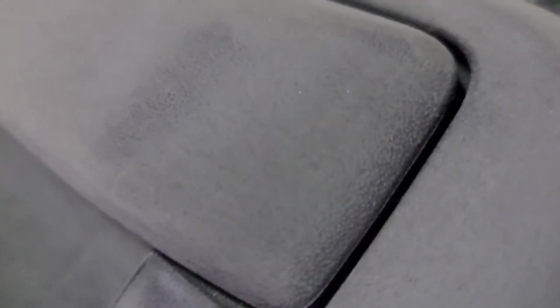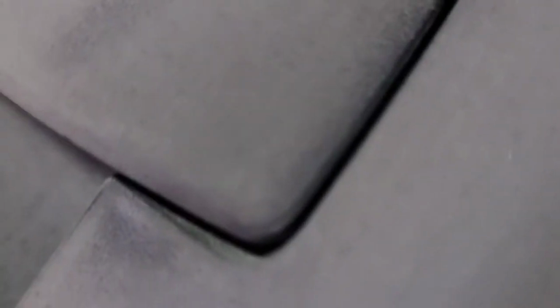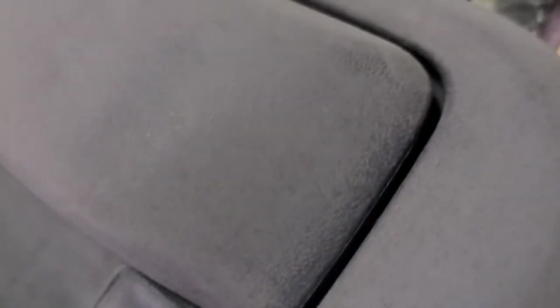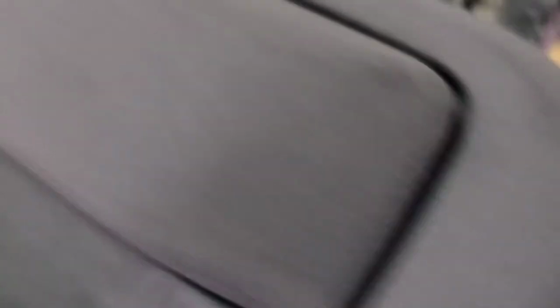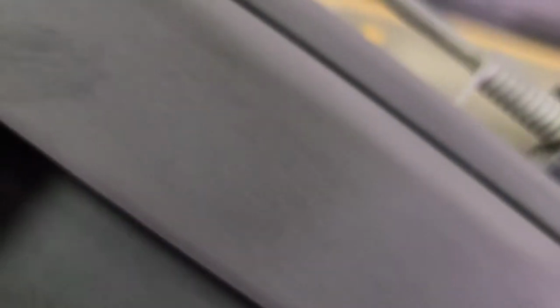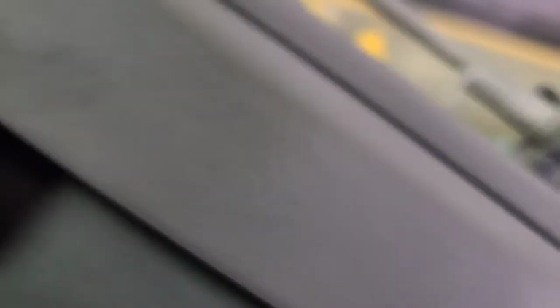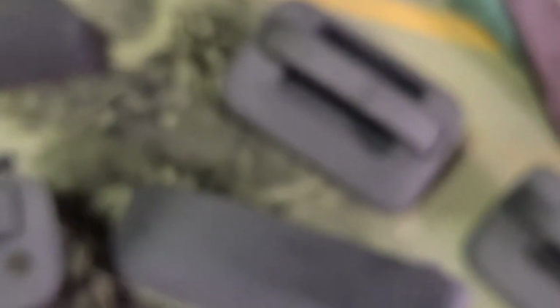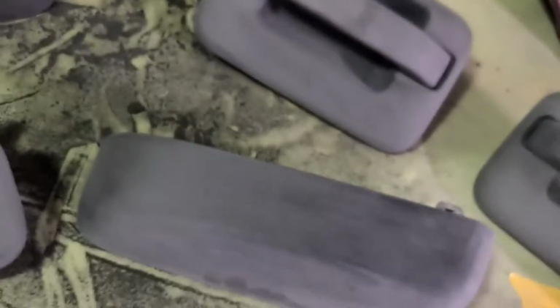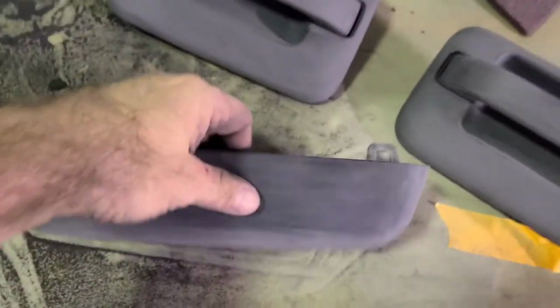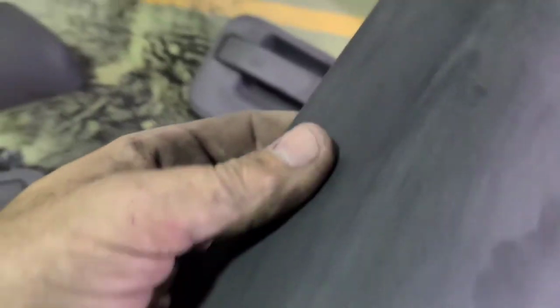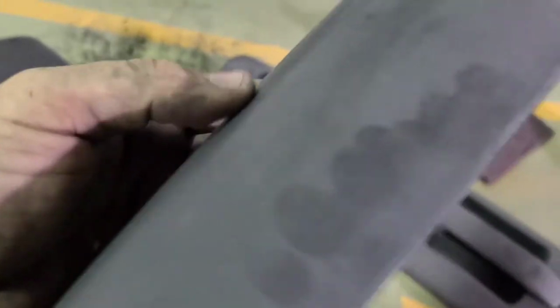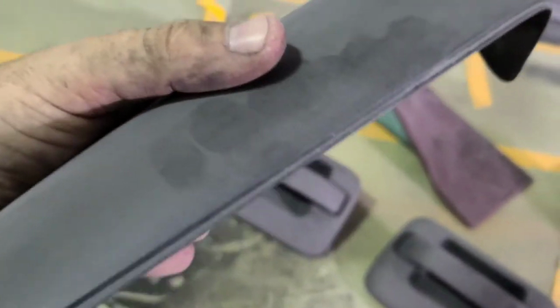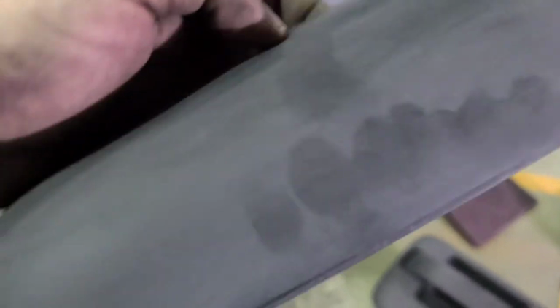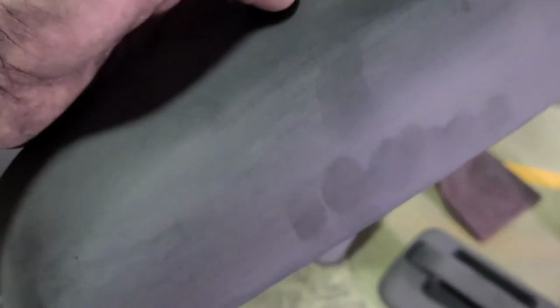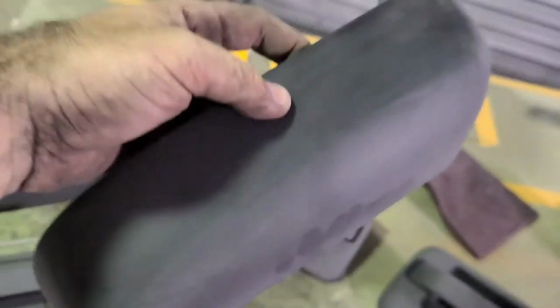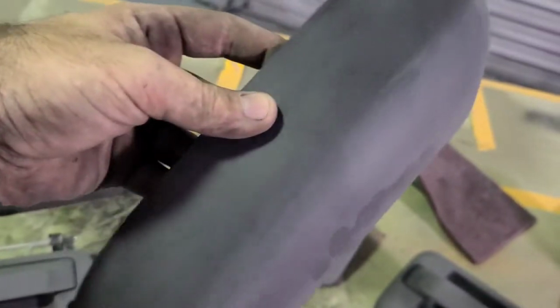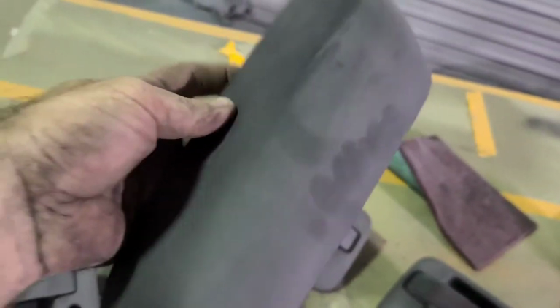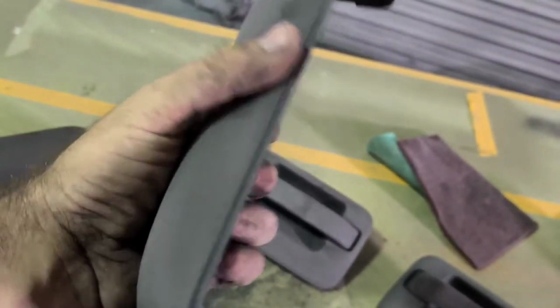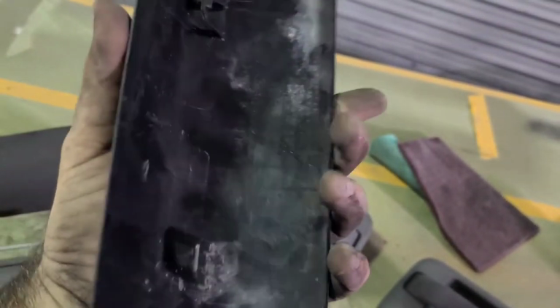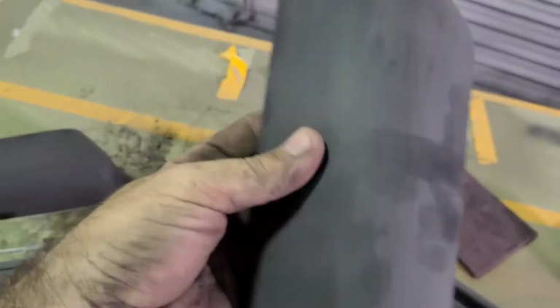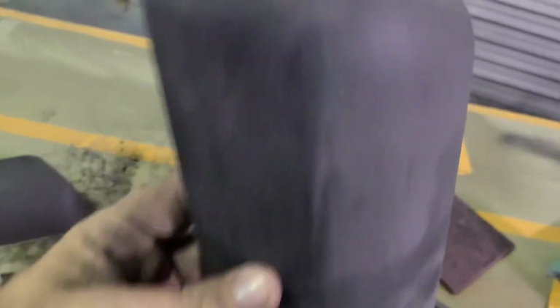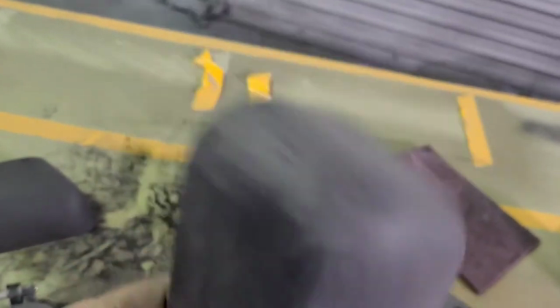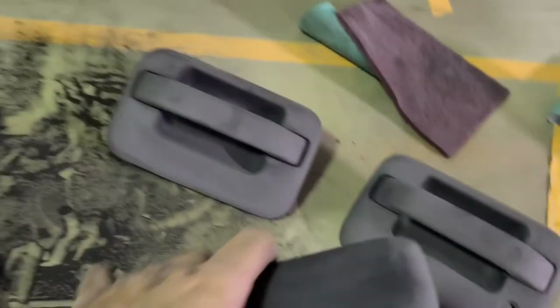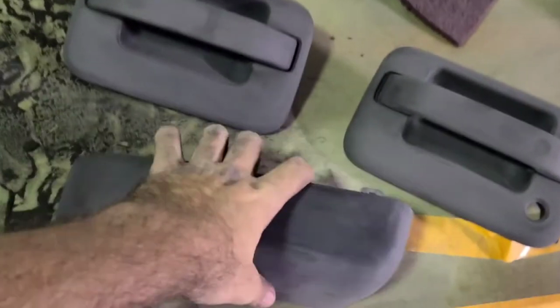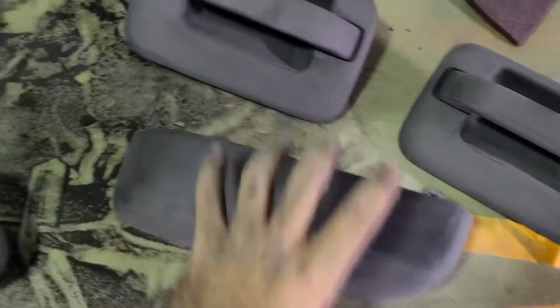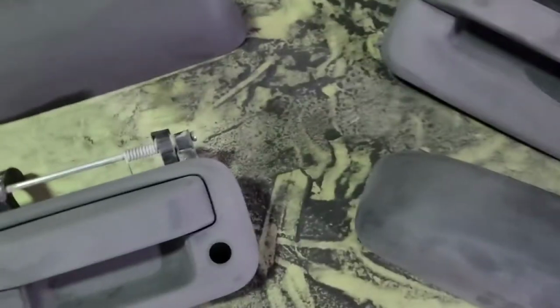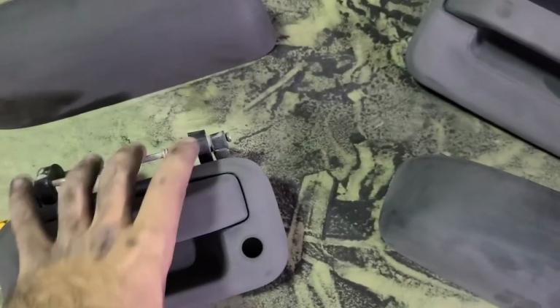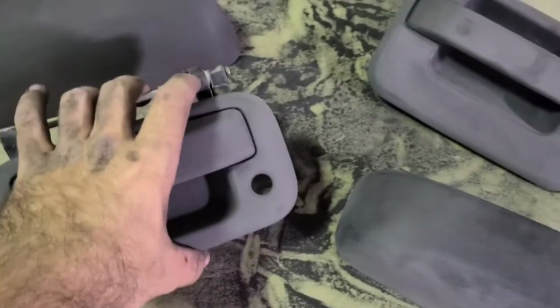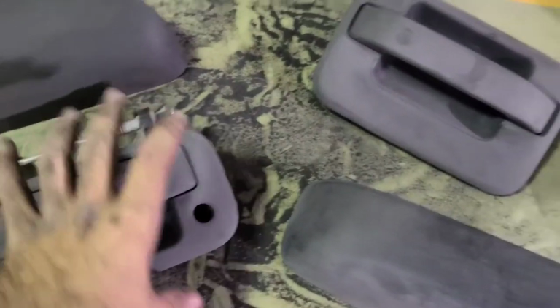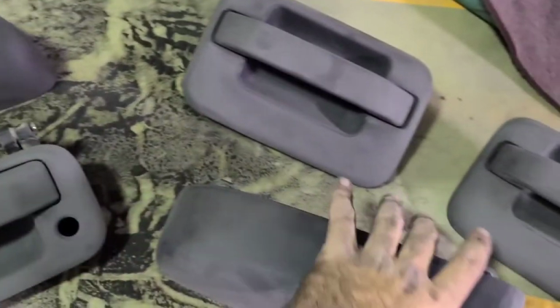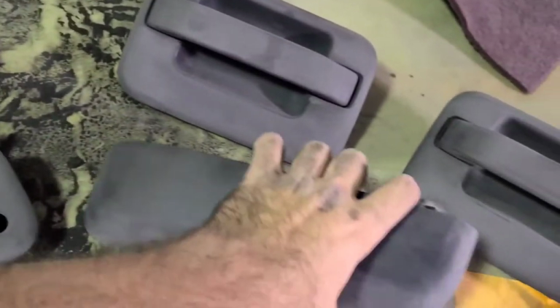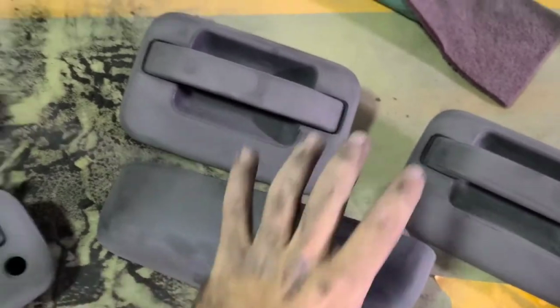Super smooth. So the idea is now you prime these and then you wet sand them, smooth them out real good, and then they will be ready for paint. We're going to keep chugging along, get these primed and get these bad boys painted.